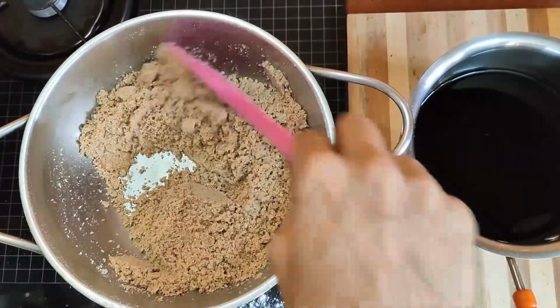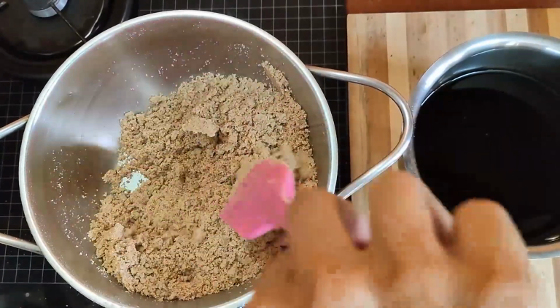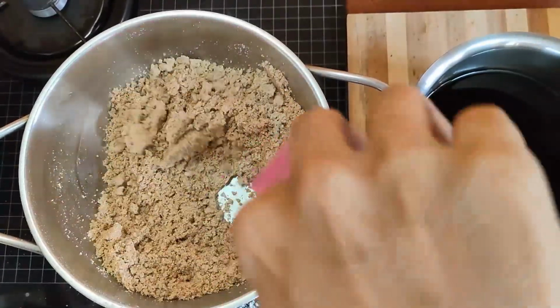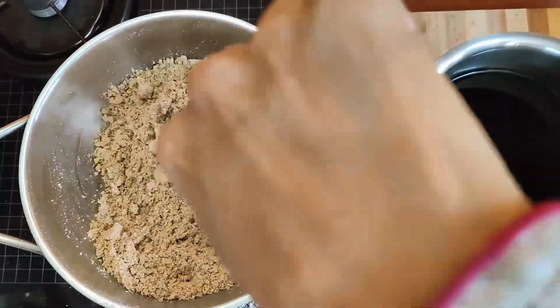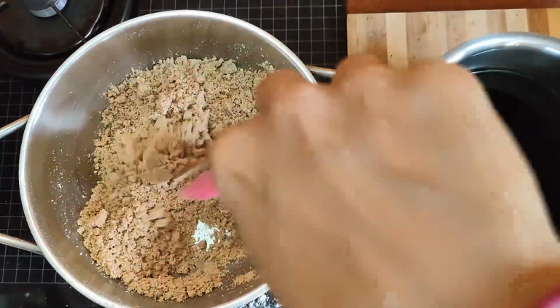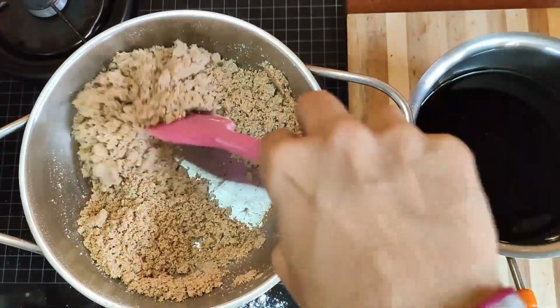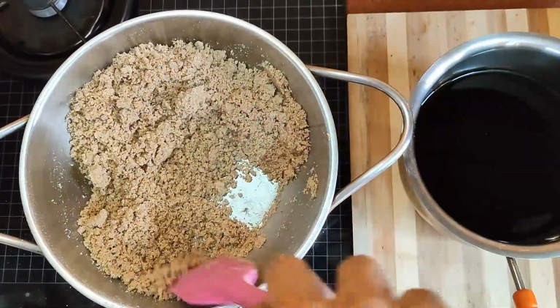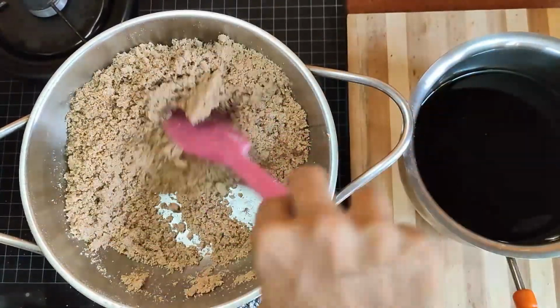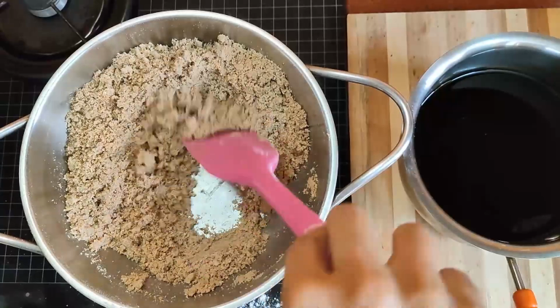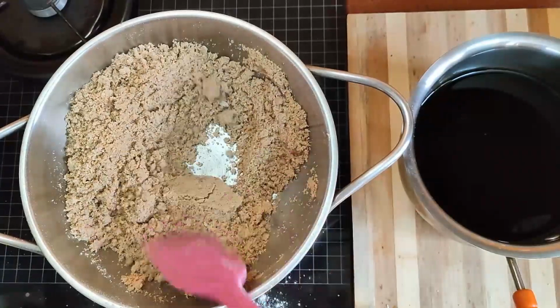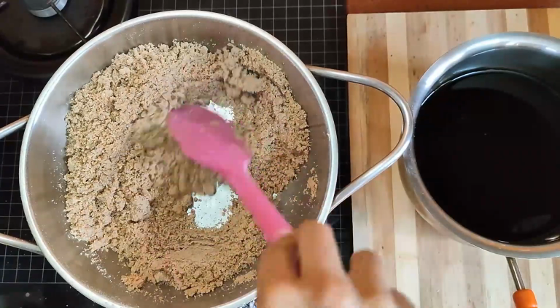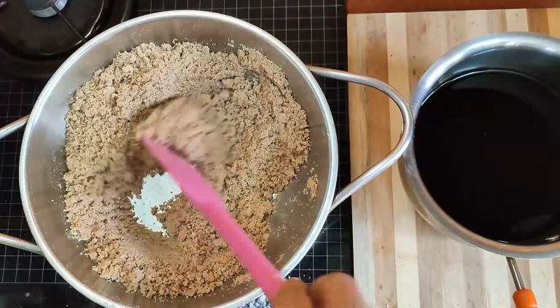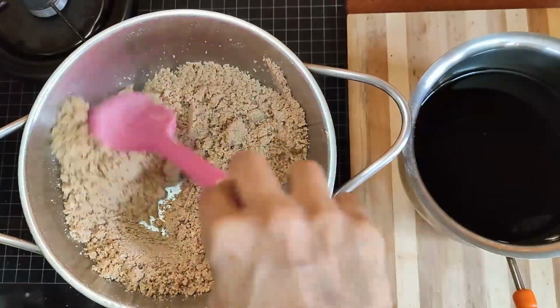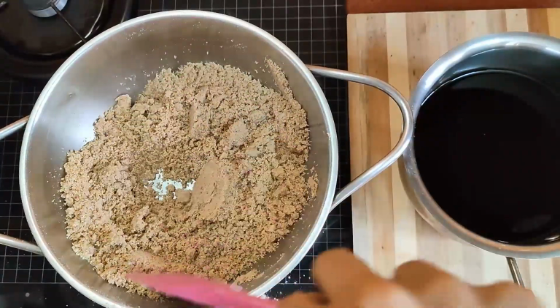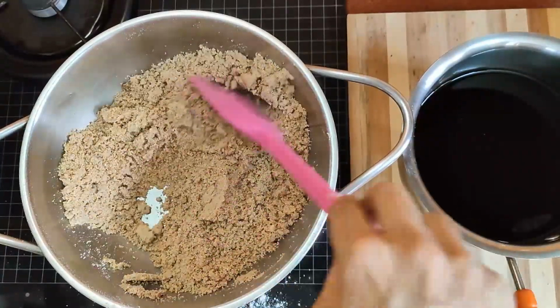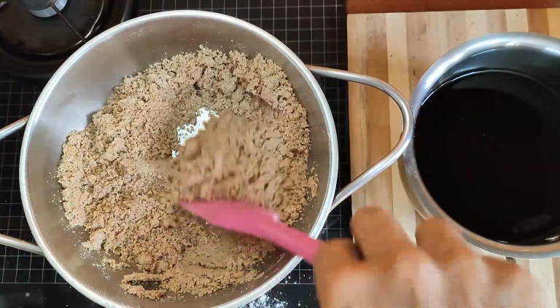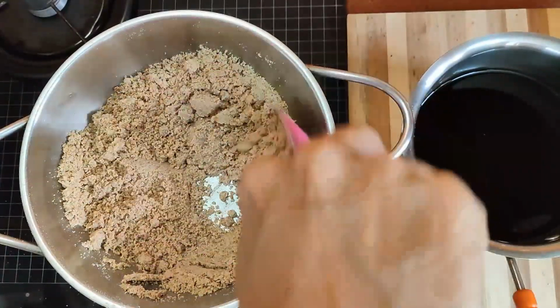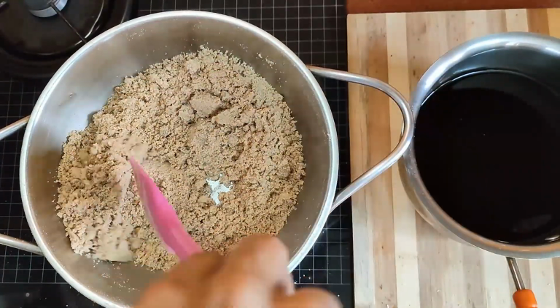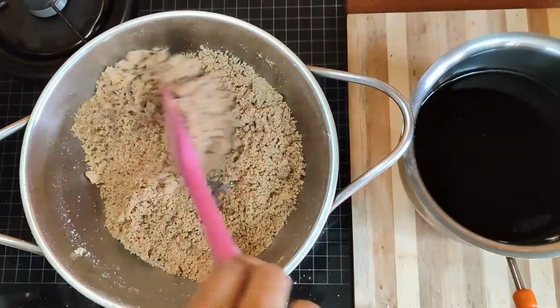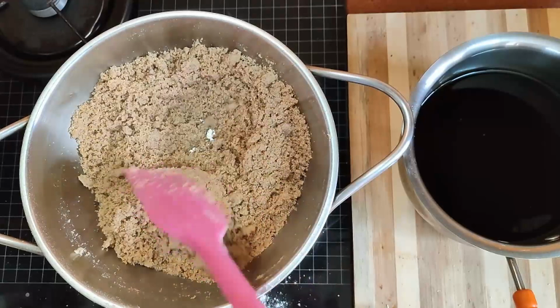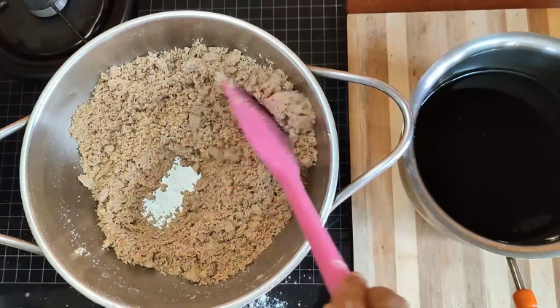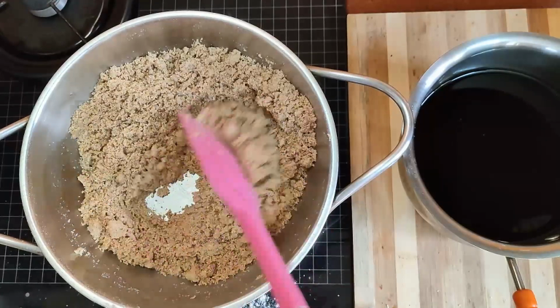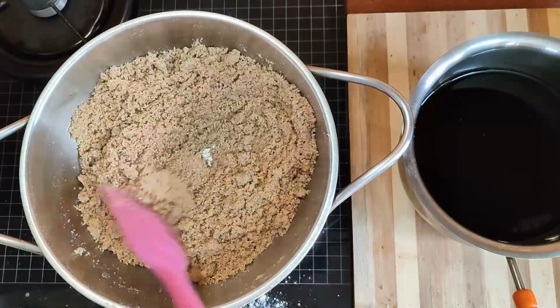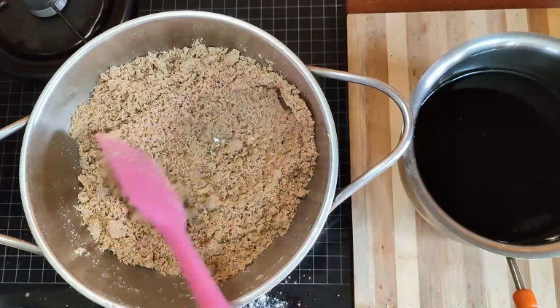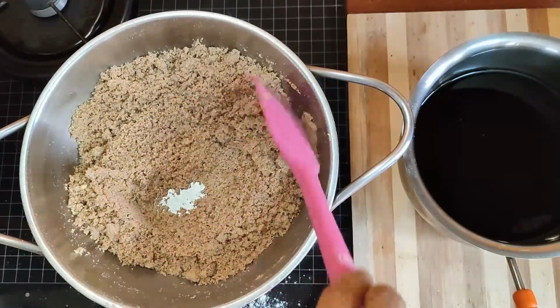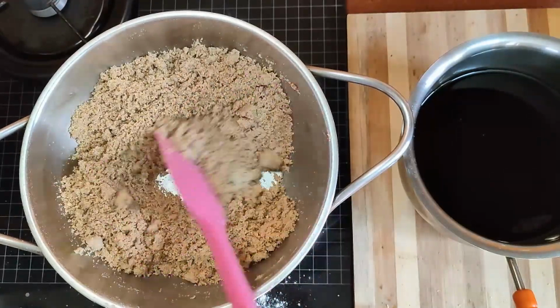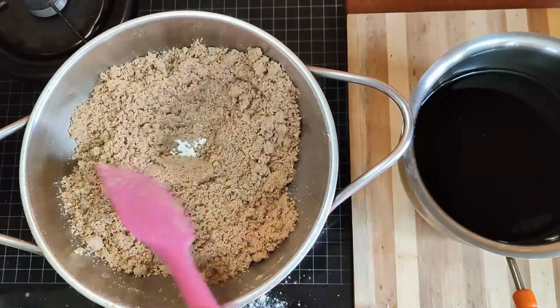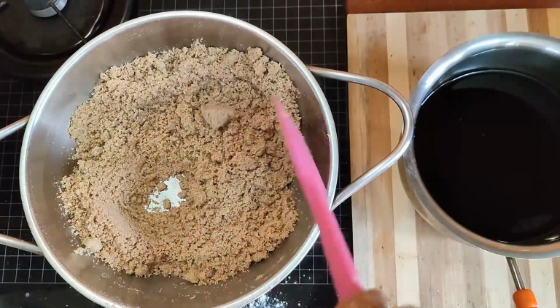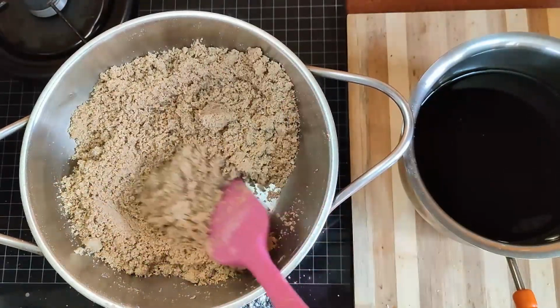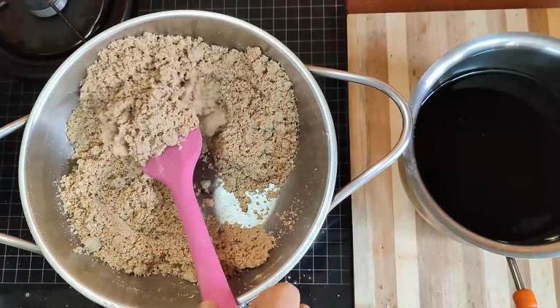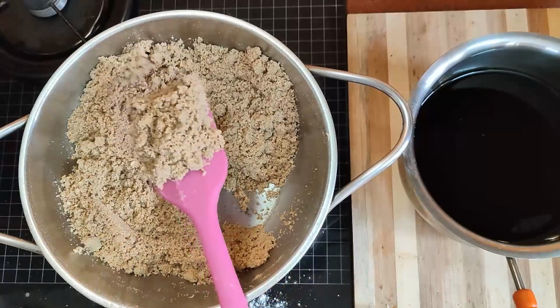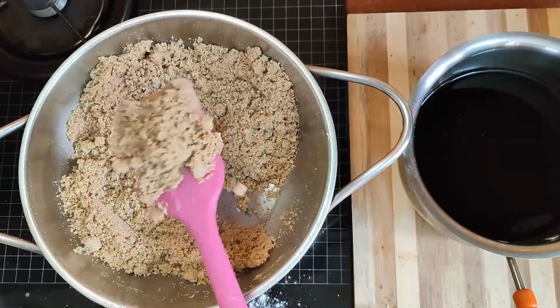You can see the texture has become a little powdery and crumbly with the clarified butter that we have added. Turn off the flame and then gradually add the jaggery water.